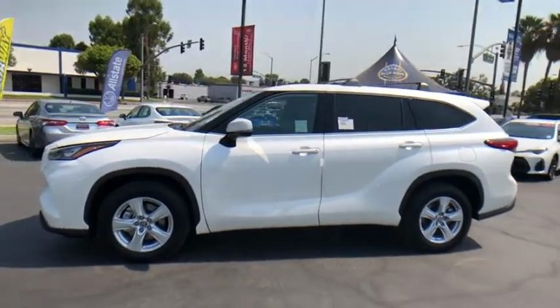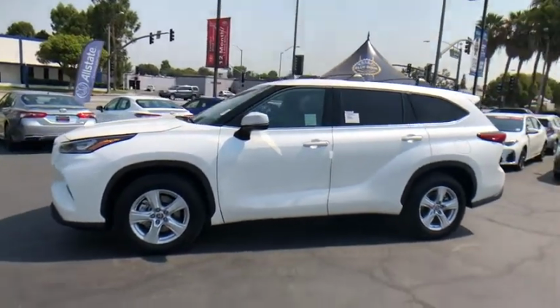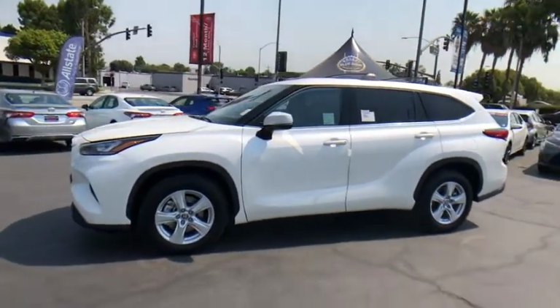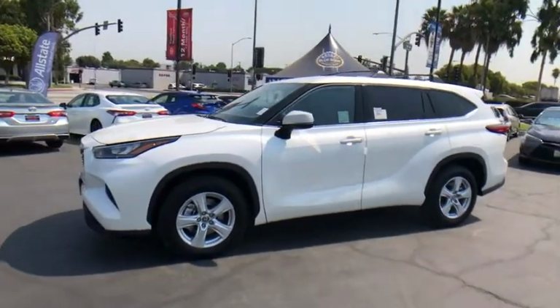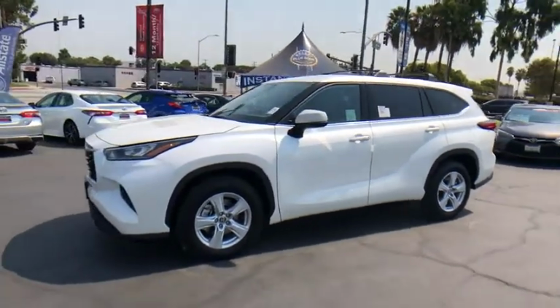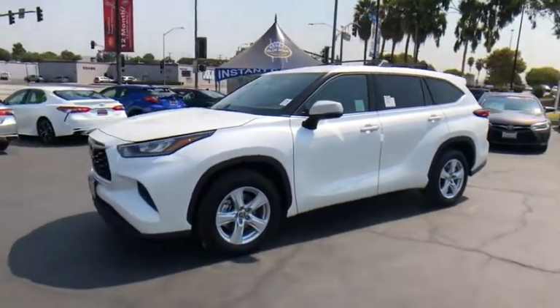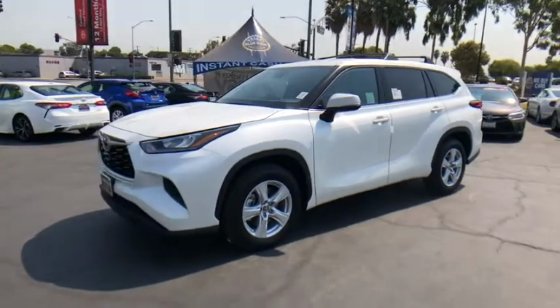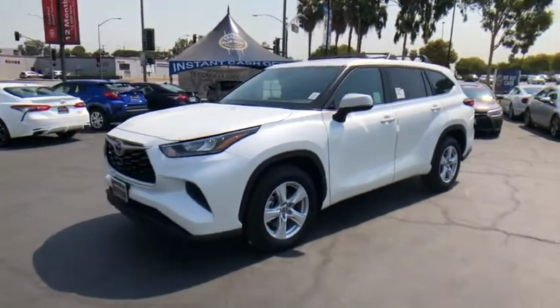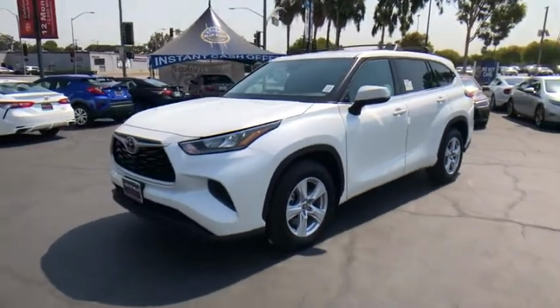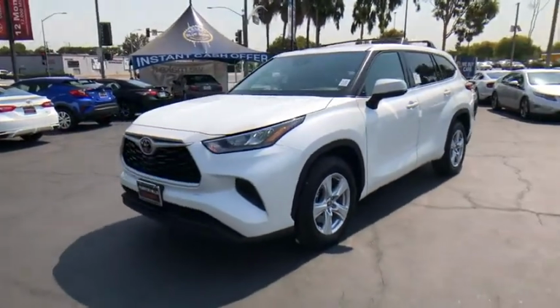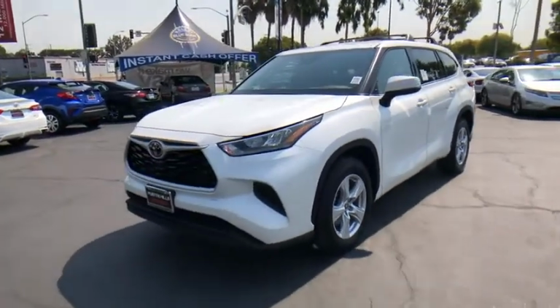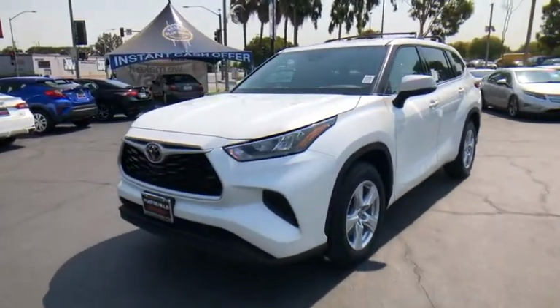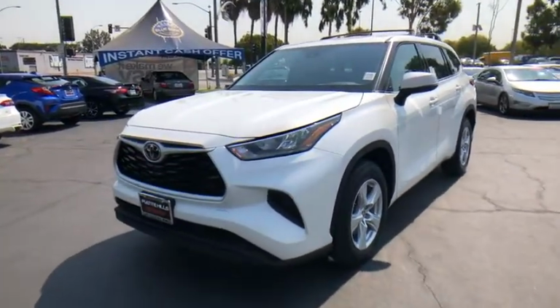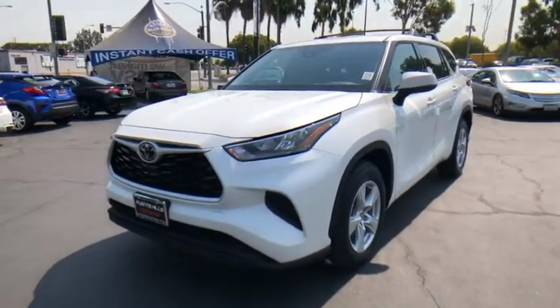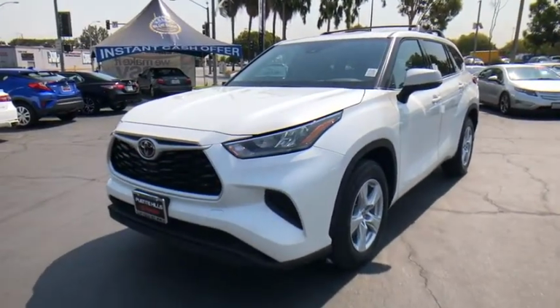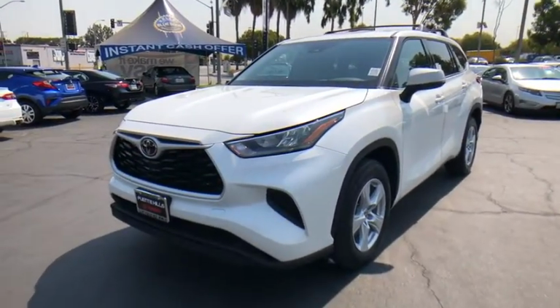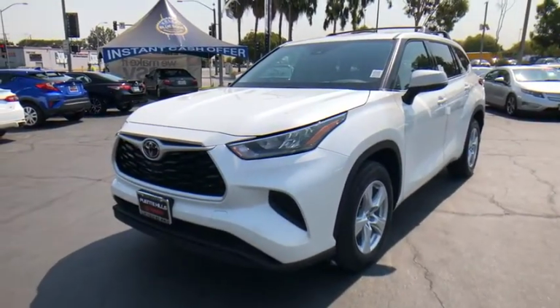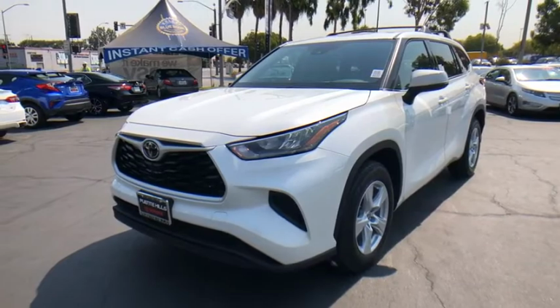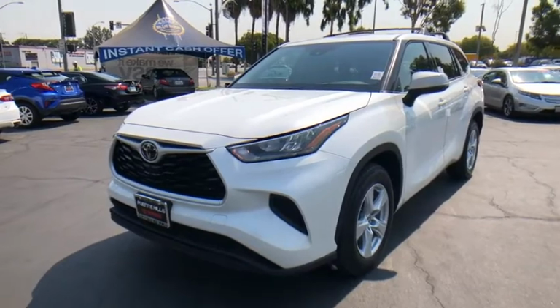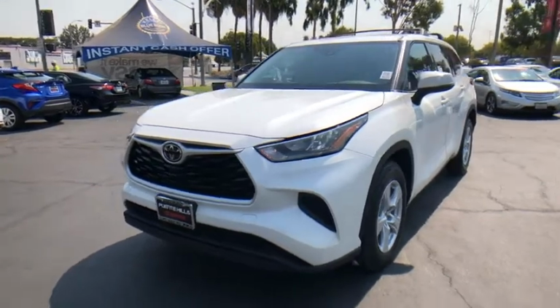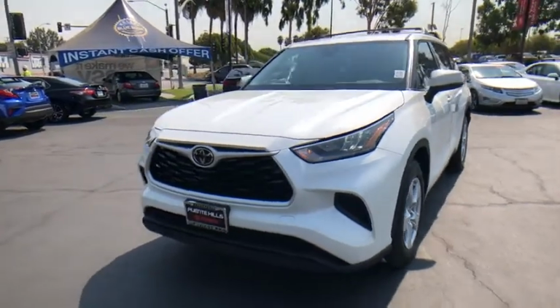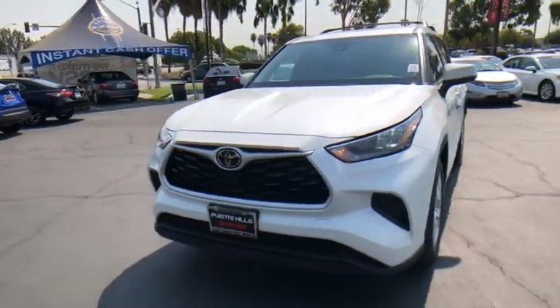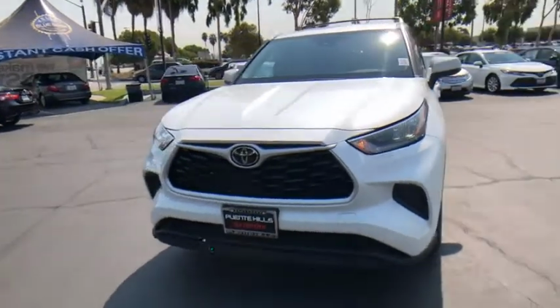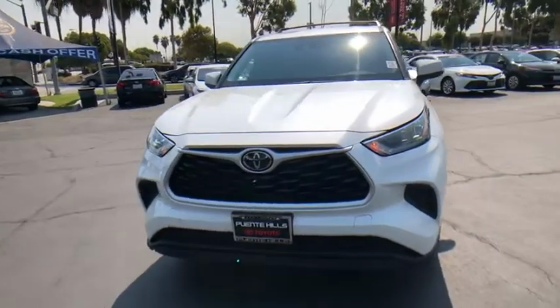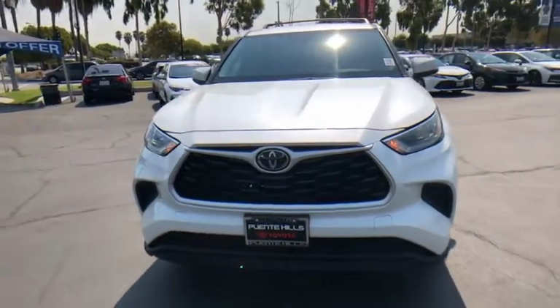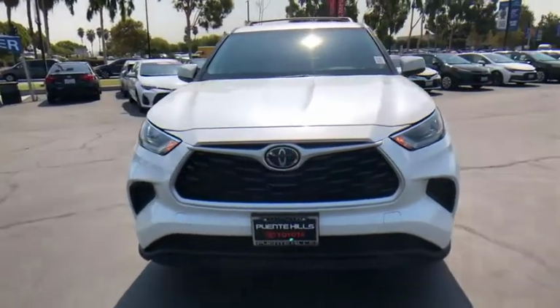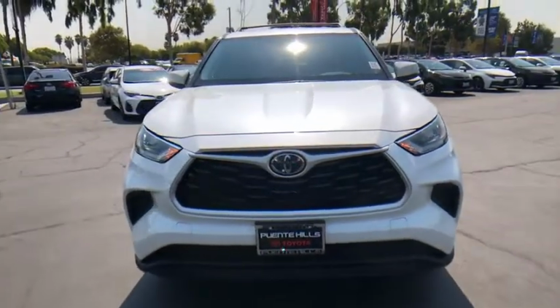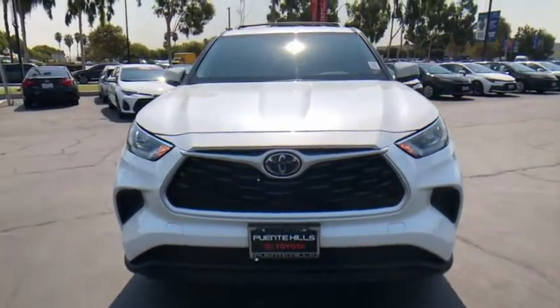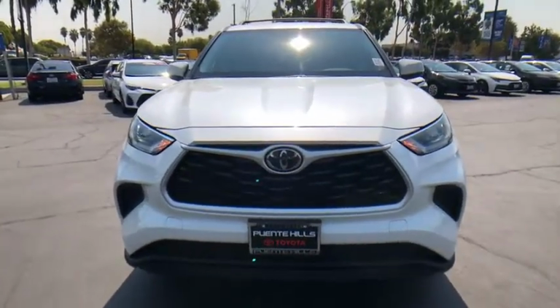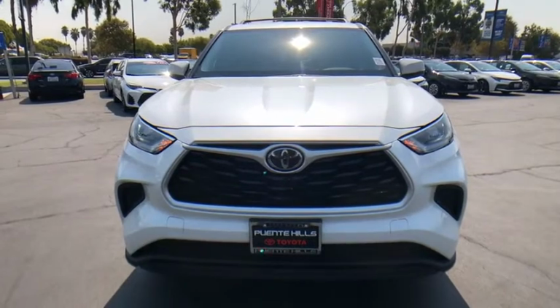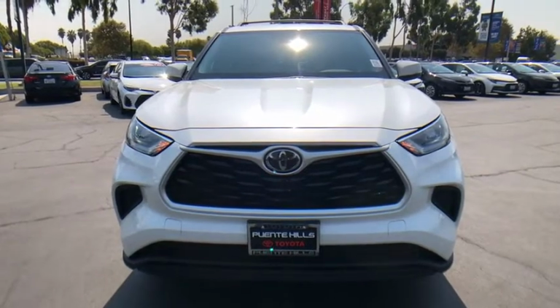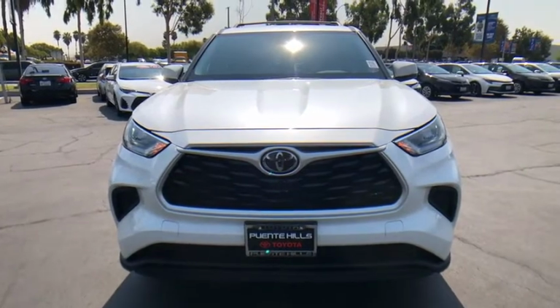Power brakes, rear window defroster, cargo cover, daytime running lights, brake assist, battery saver, airbags, front stabilizer bar. This vehicle offers reliability and good looks at a great price. So come in and take a test drive today.